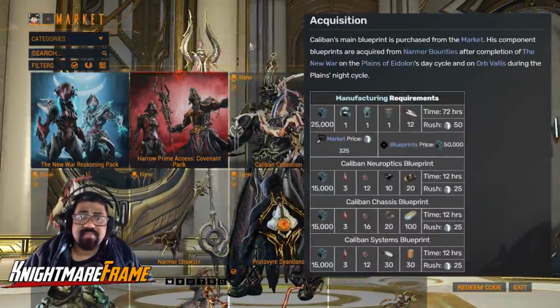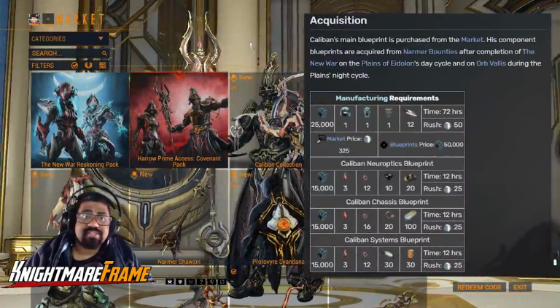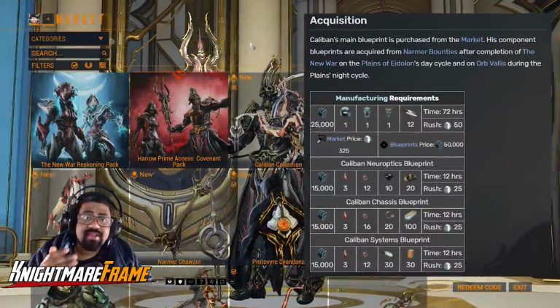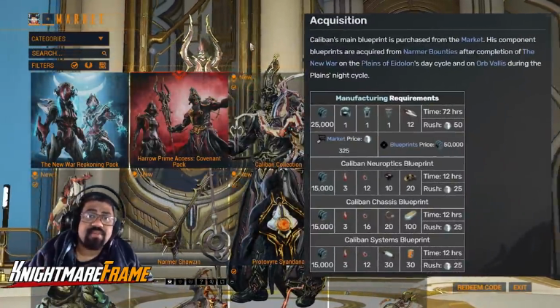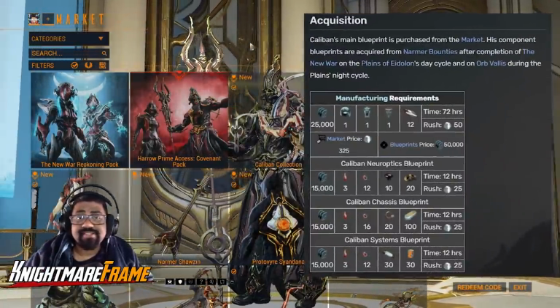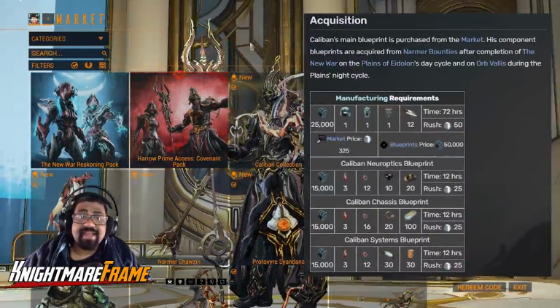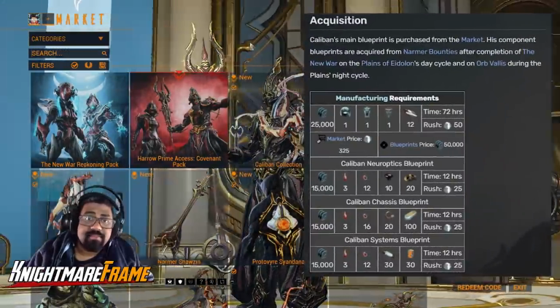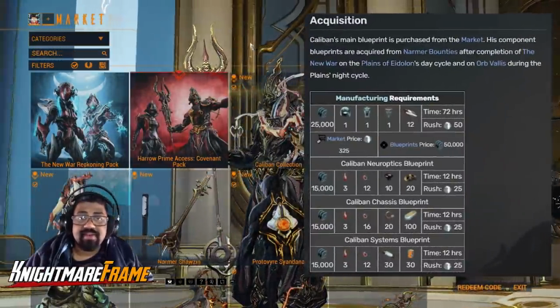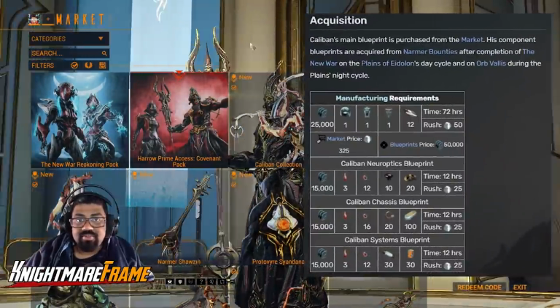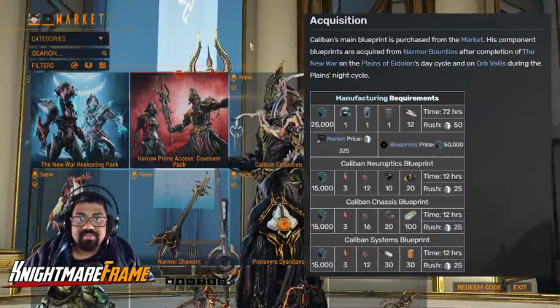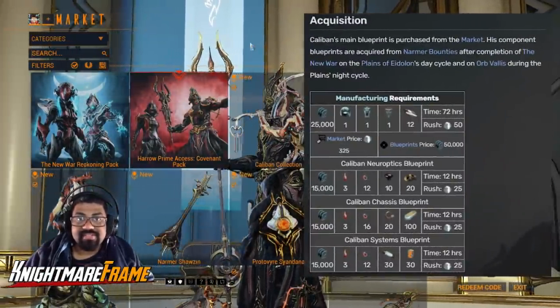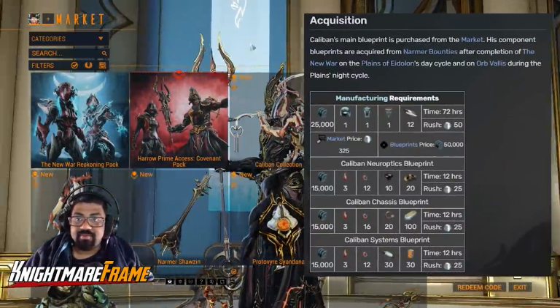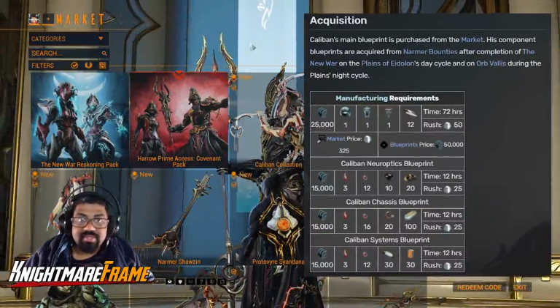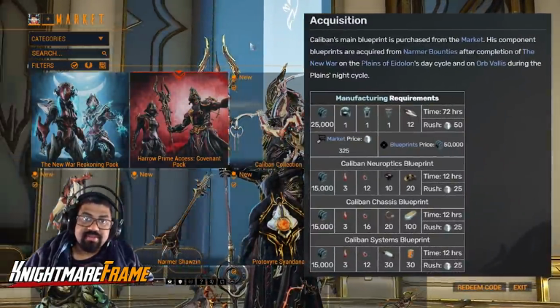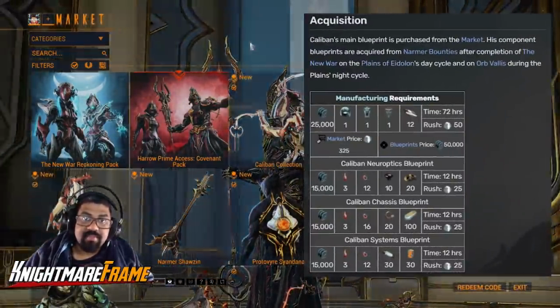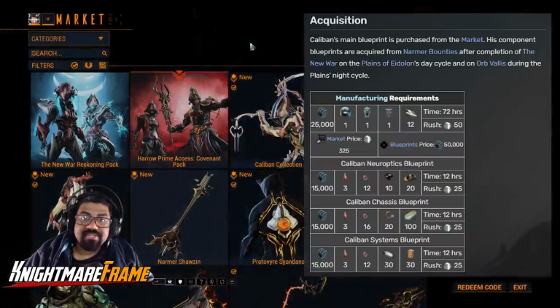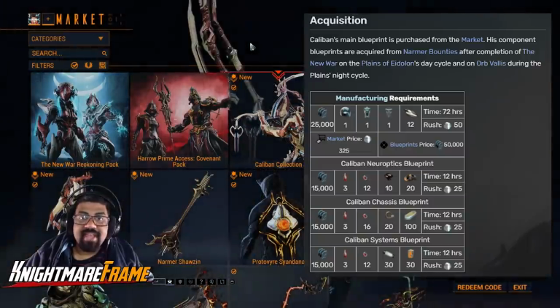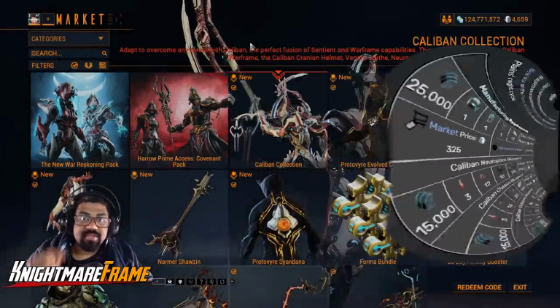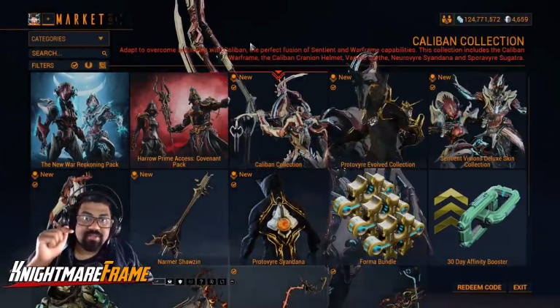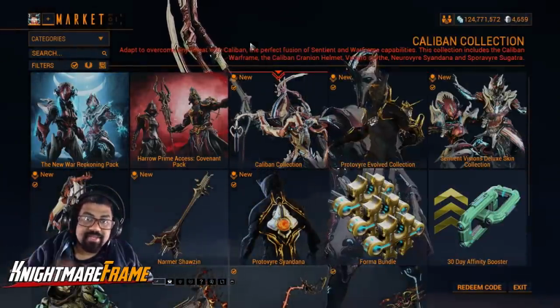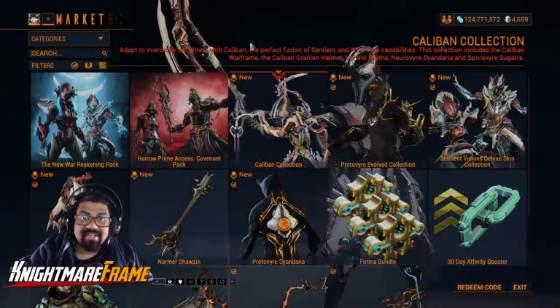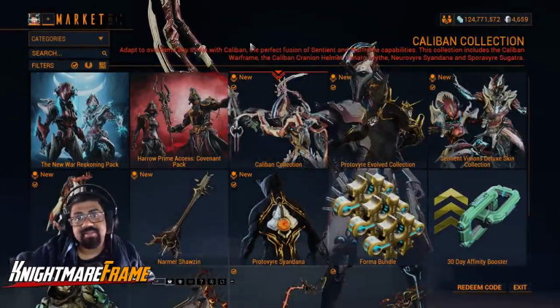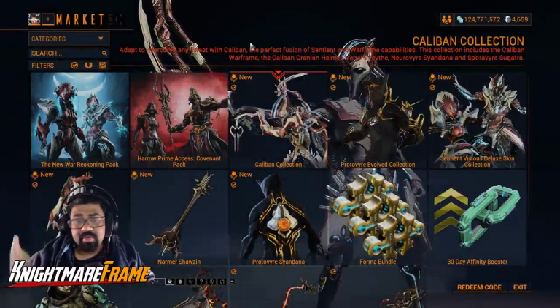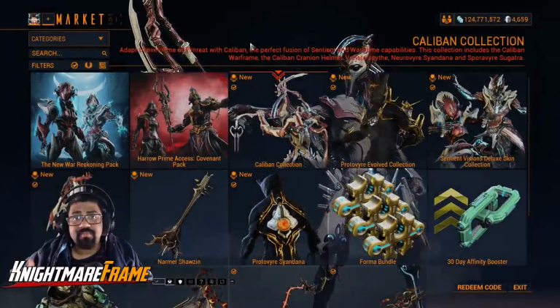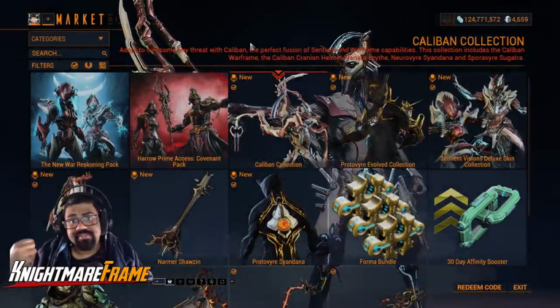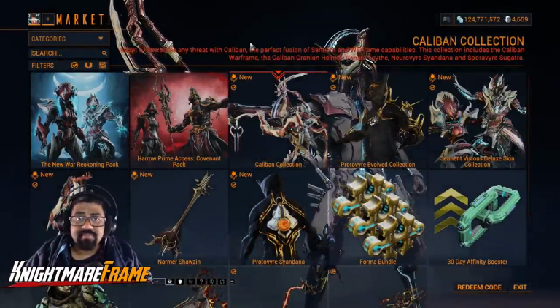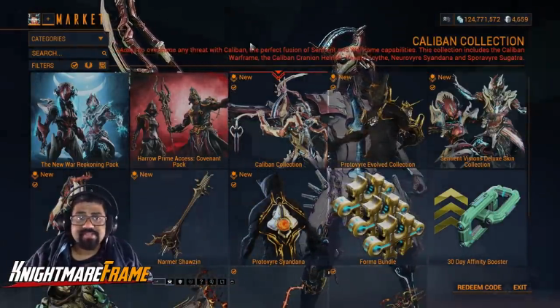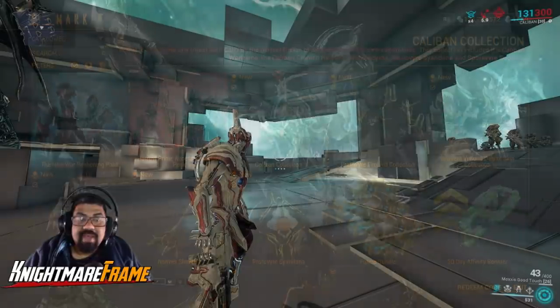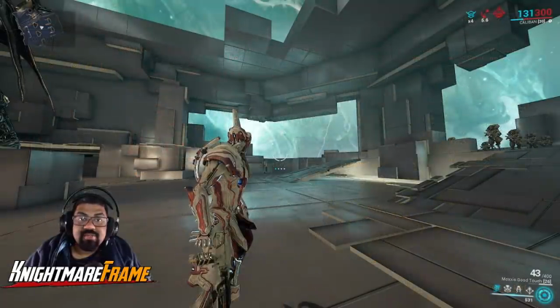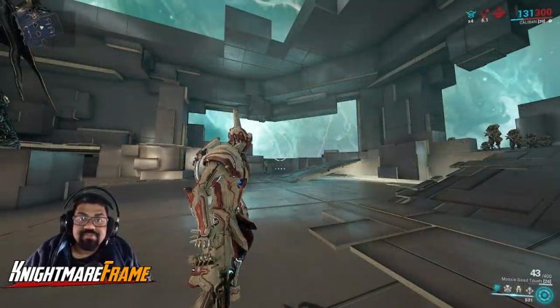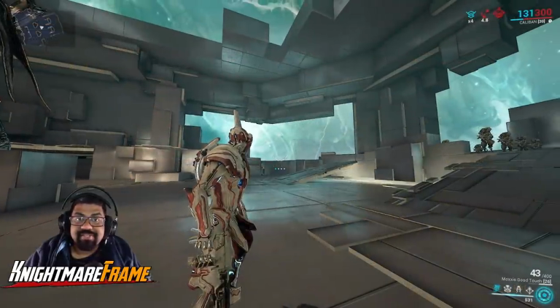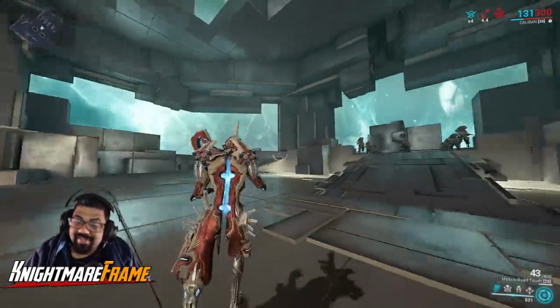You can farm his parts in Orb Vallis and Plains of Eidolon. During the day cycle you can do the Namar bounties, and during the Plains night cycle go to Orb Vallis to farm the rest. Now let's go over his abilities and how they work.